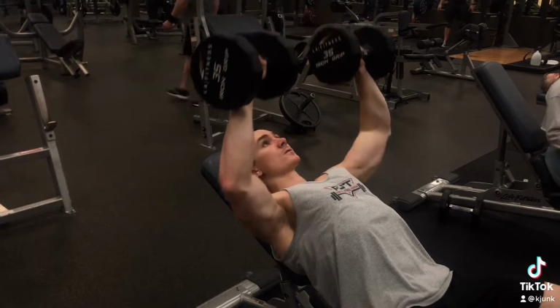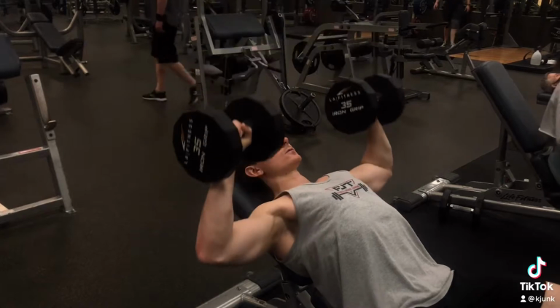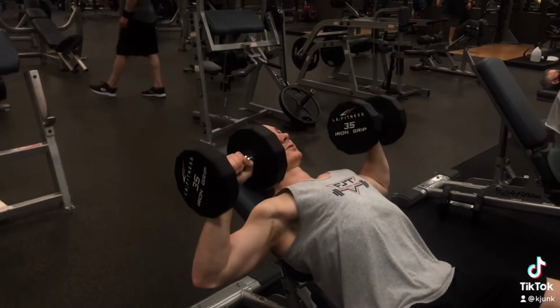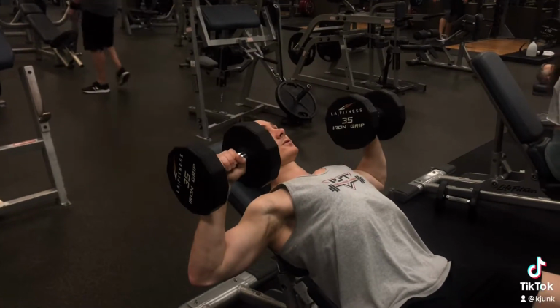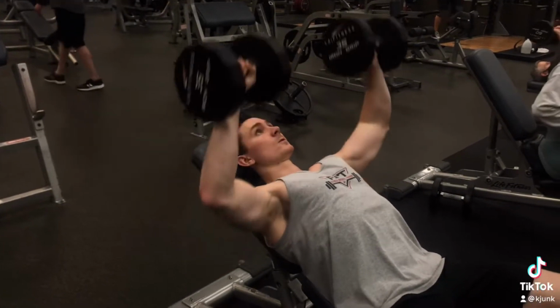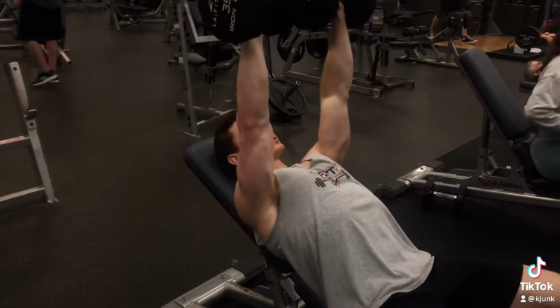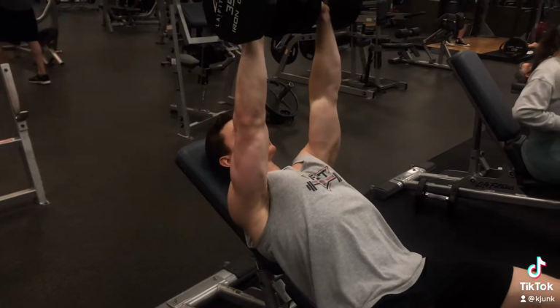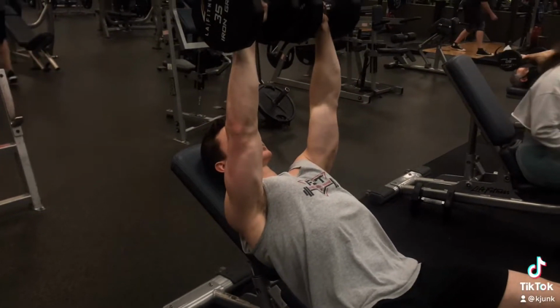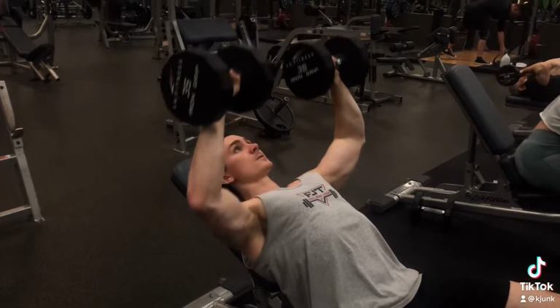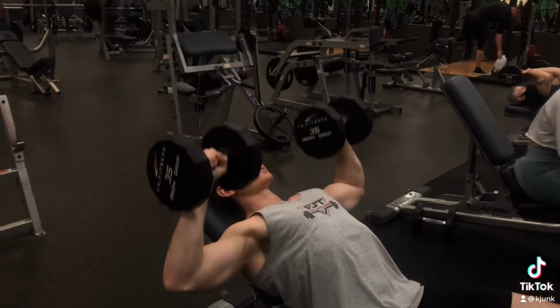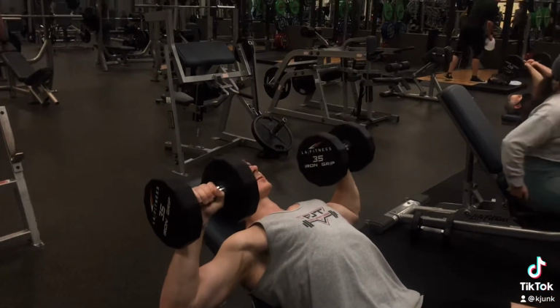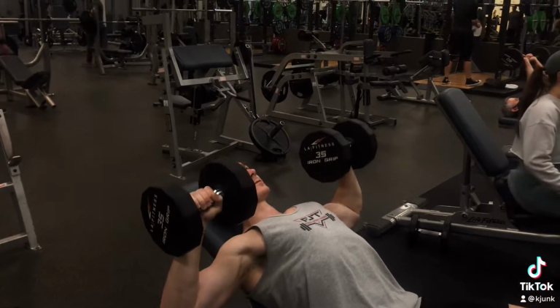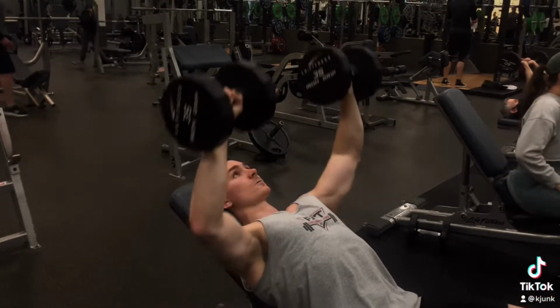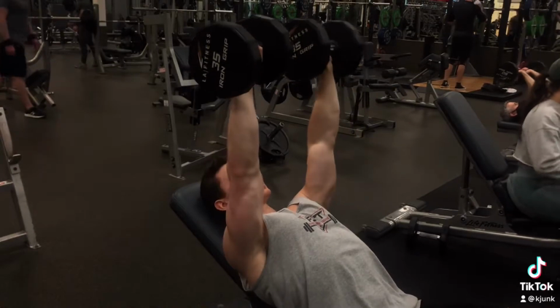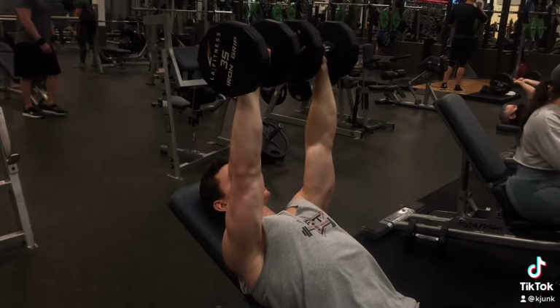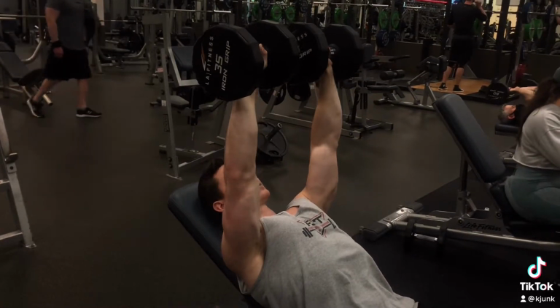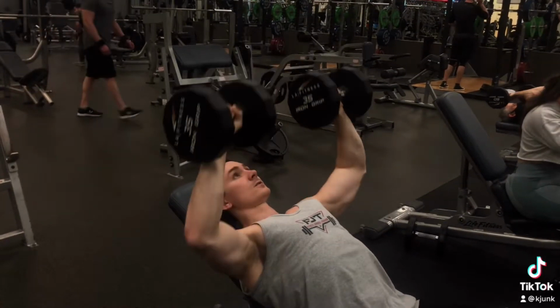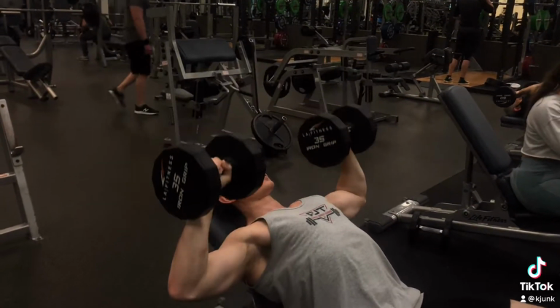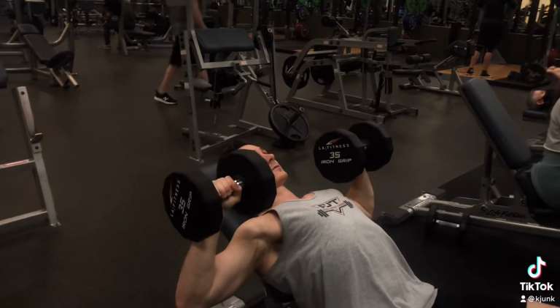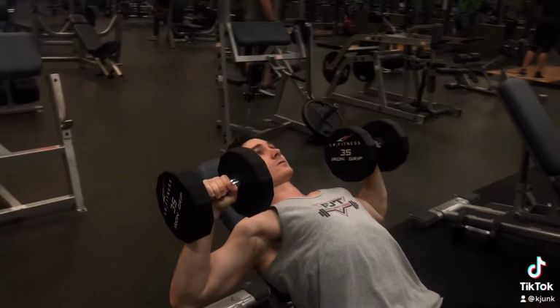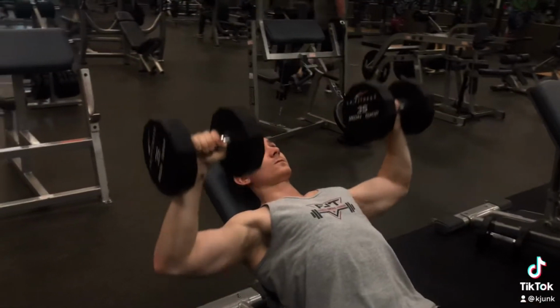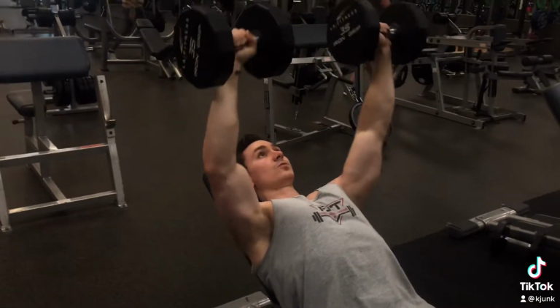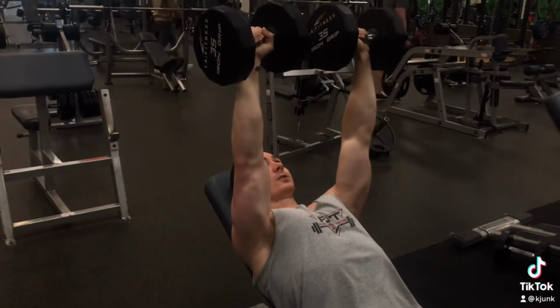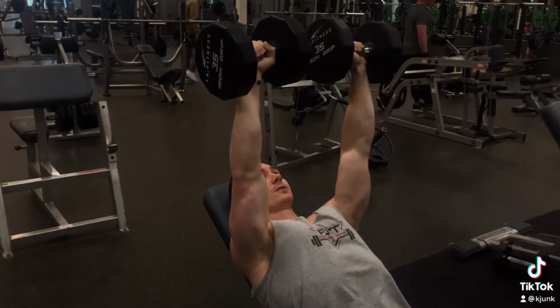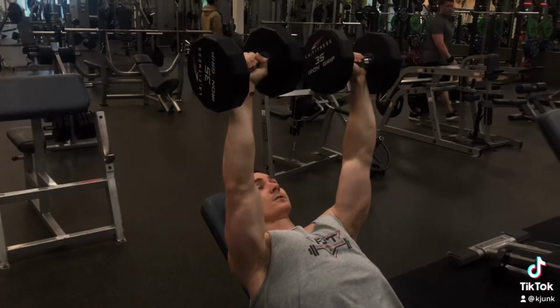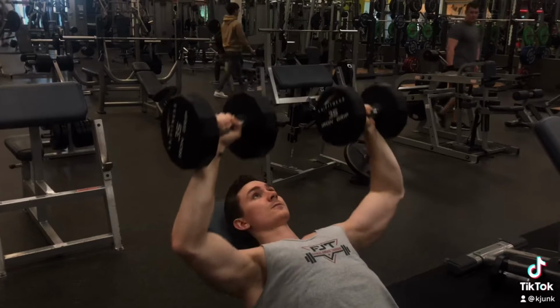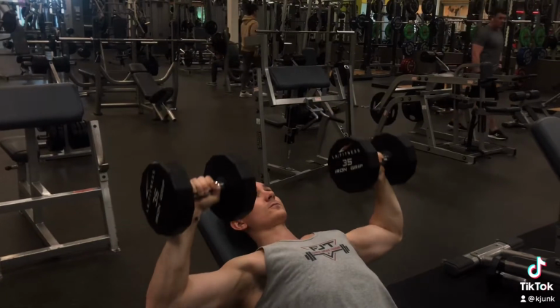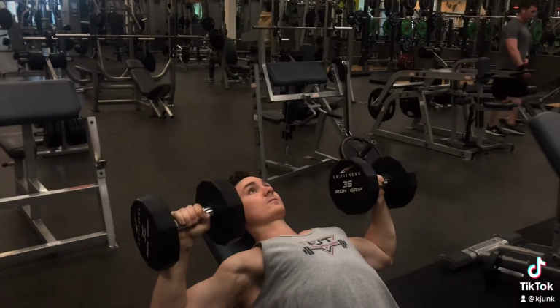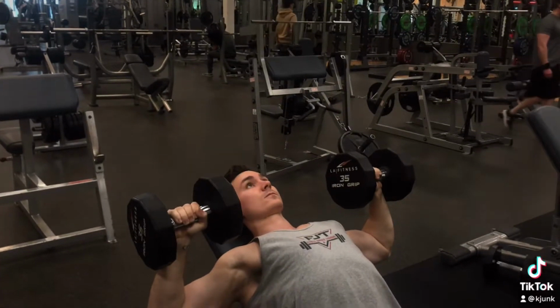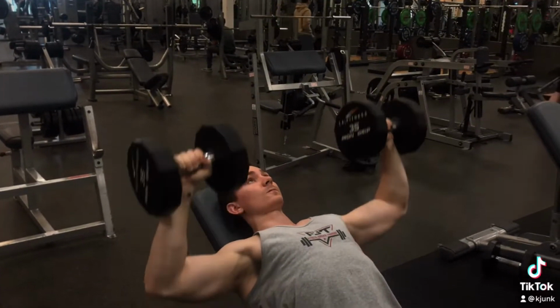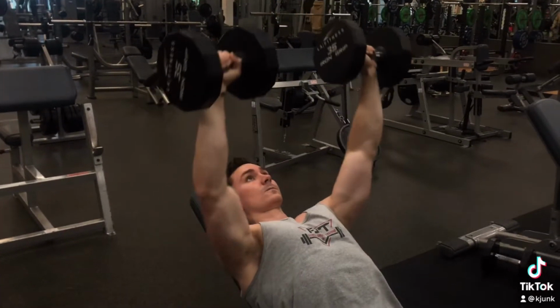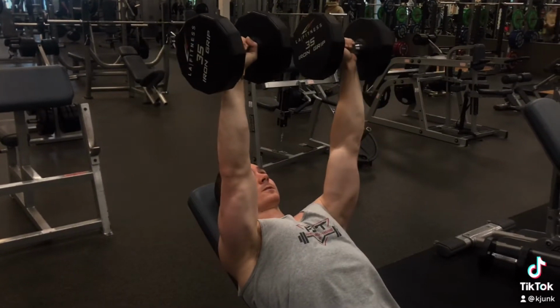You want to press up and bring them together at the top. Try not to flare the elbows out too much. You're just bringing them down and then bringing them together as you press up towards the top.